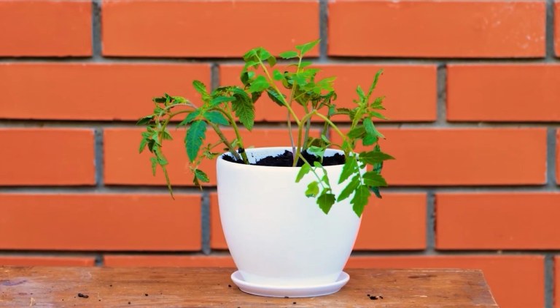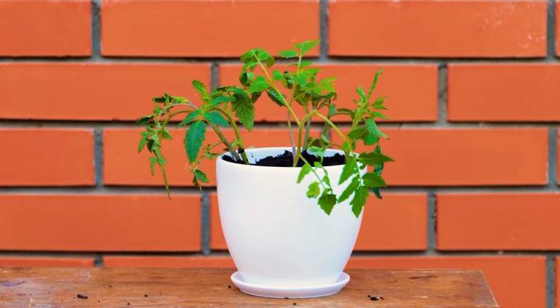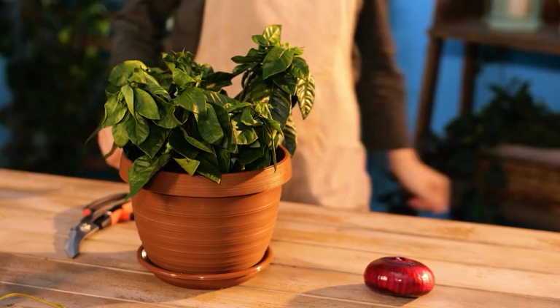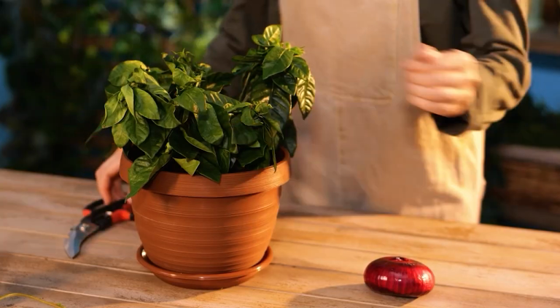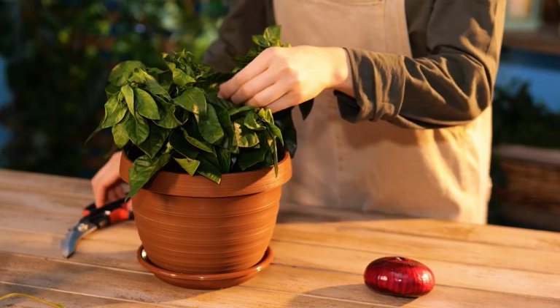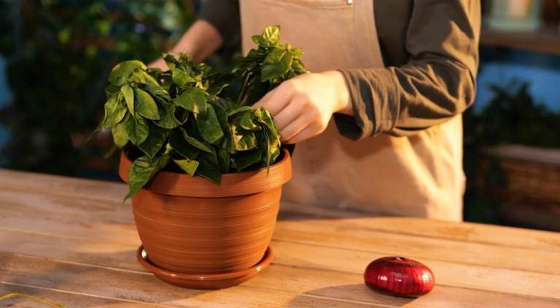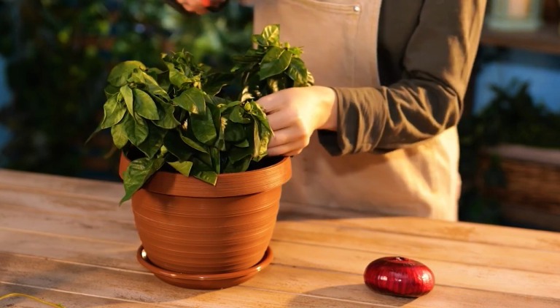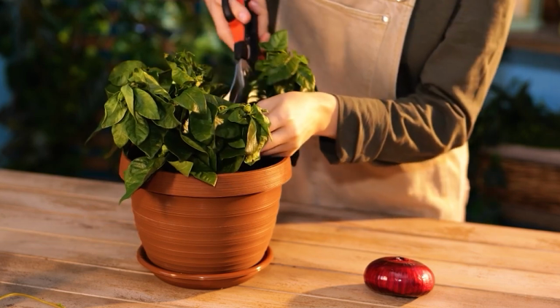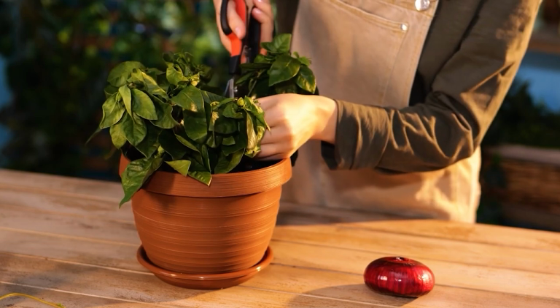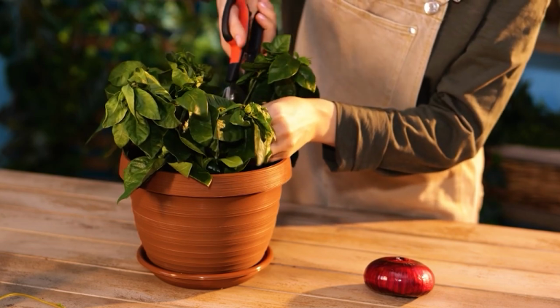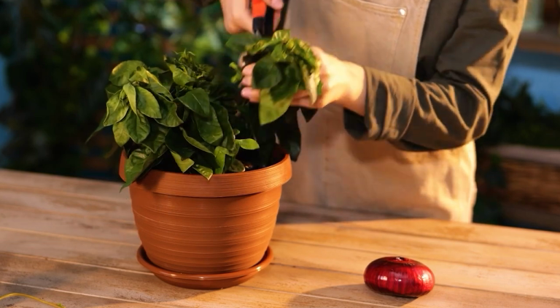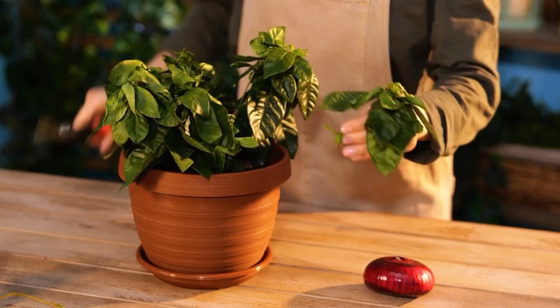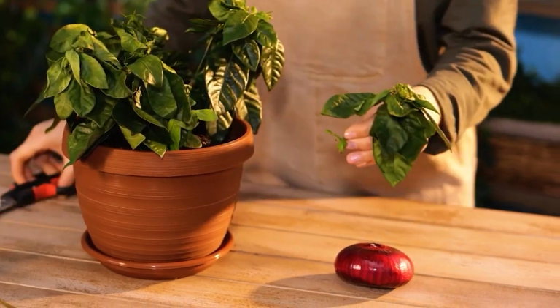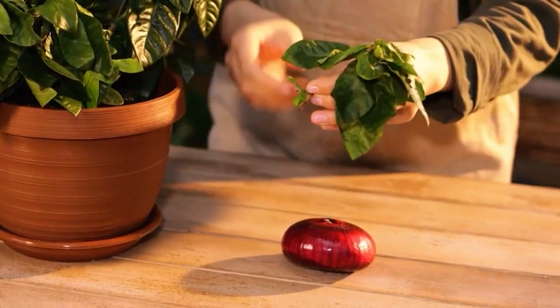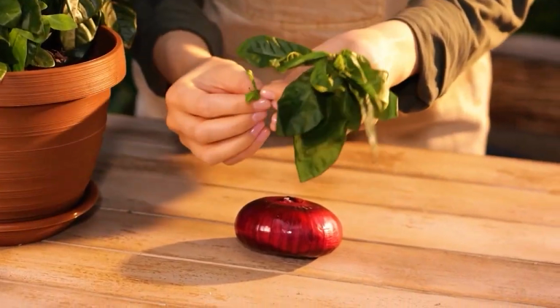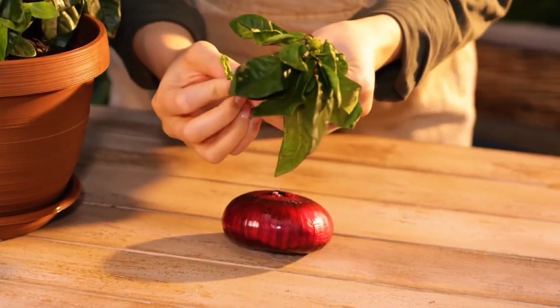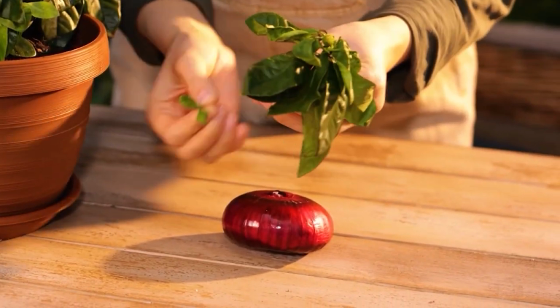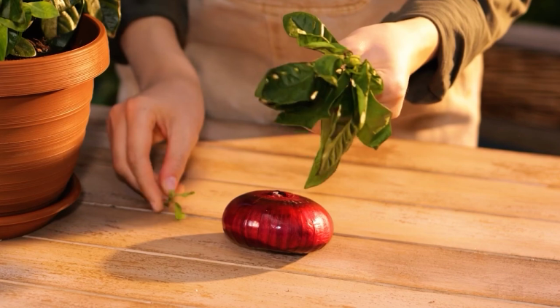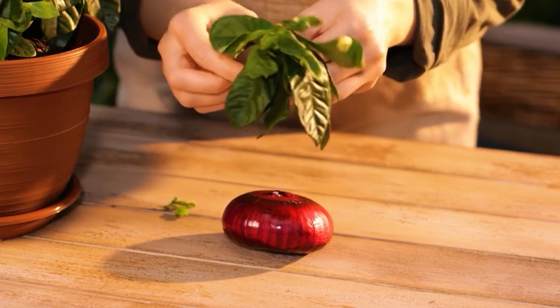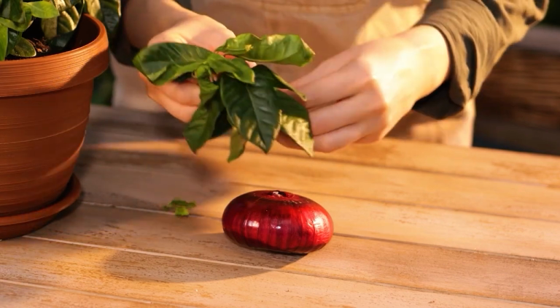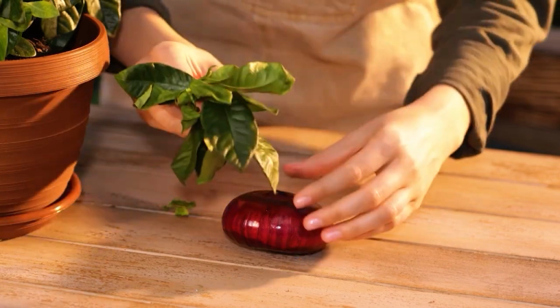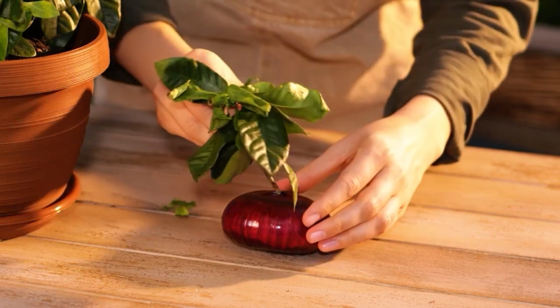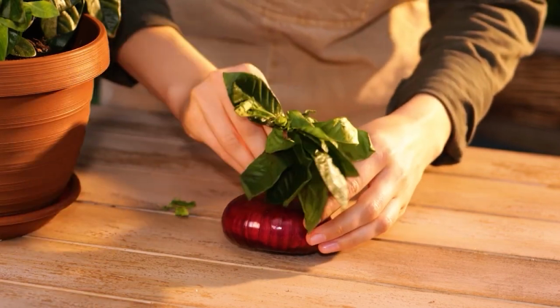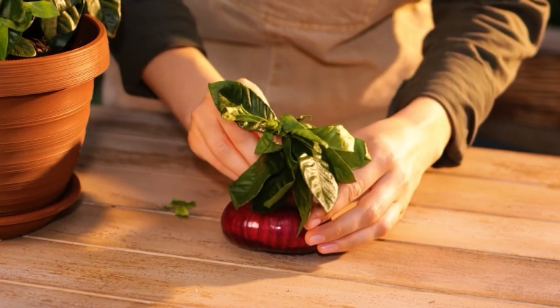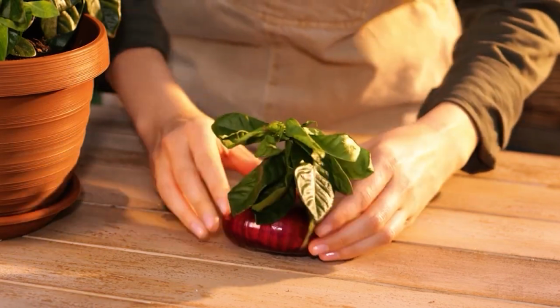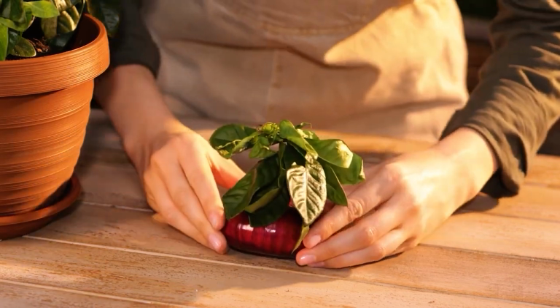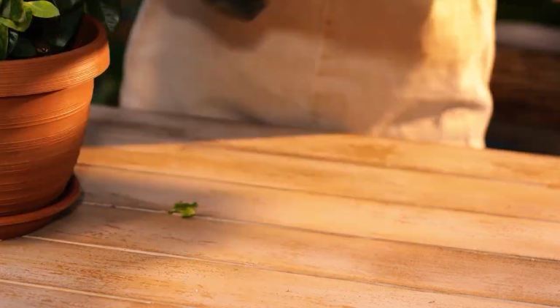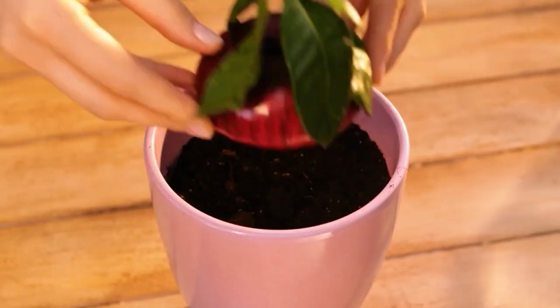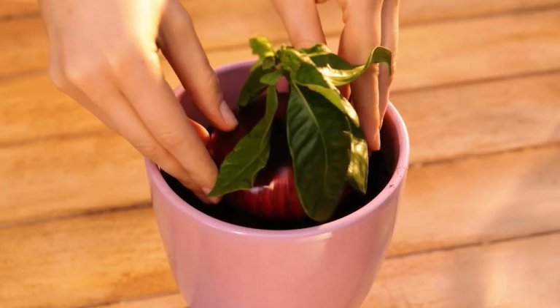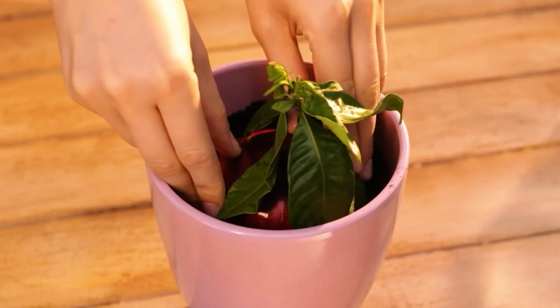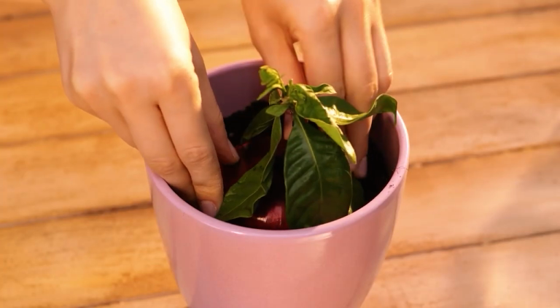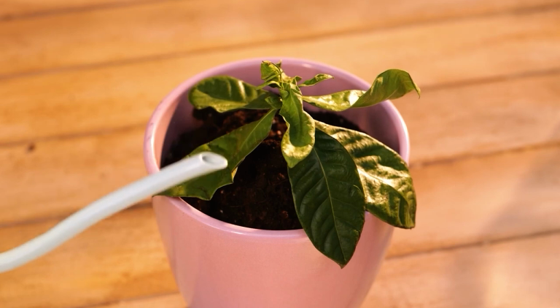Take a look at this hack. Red onions increase plant growth and development. Plus, the skin is a natural pesticide.